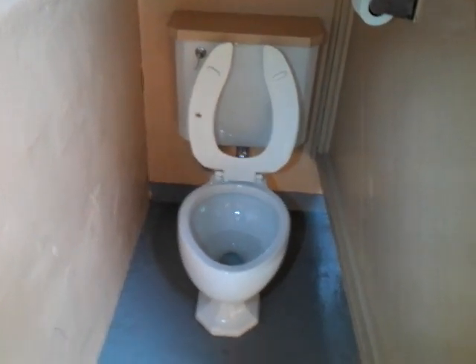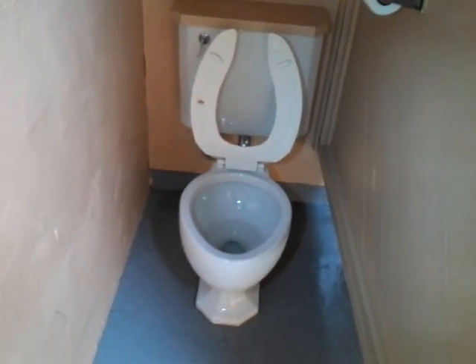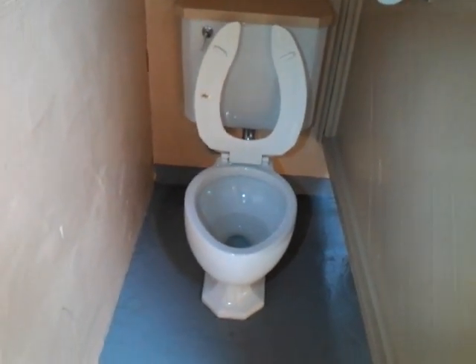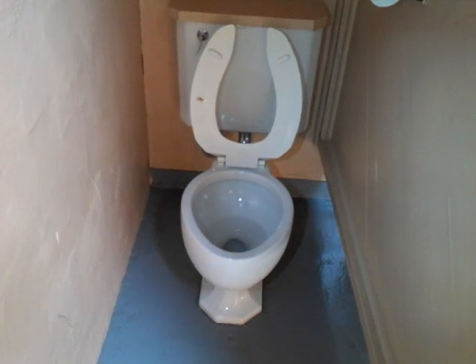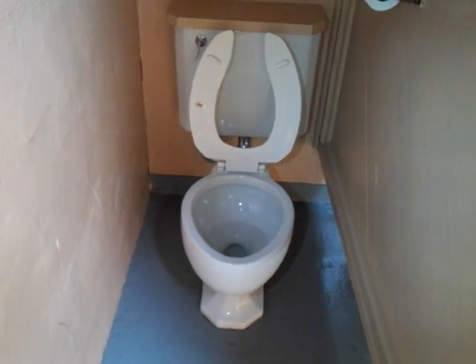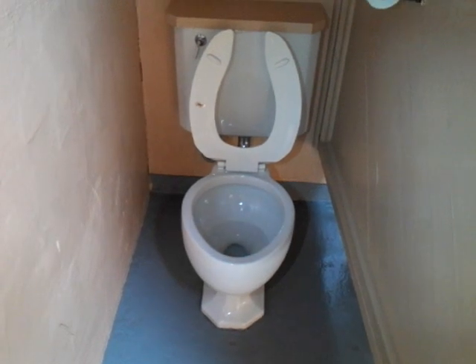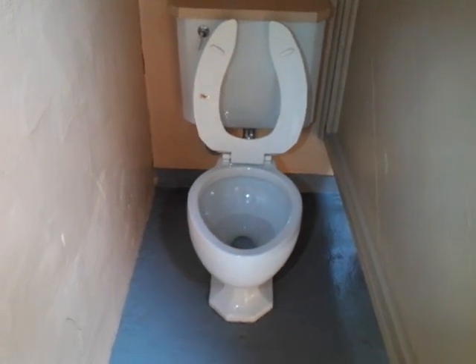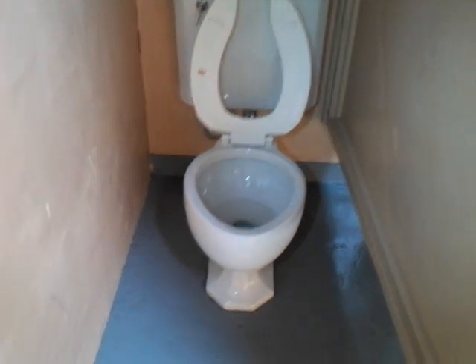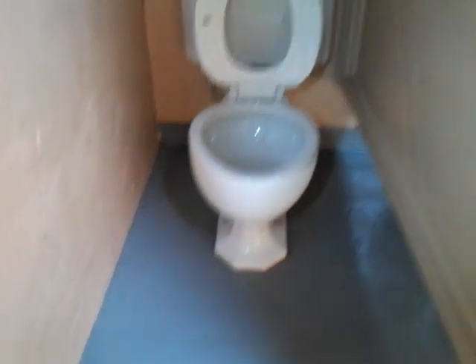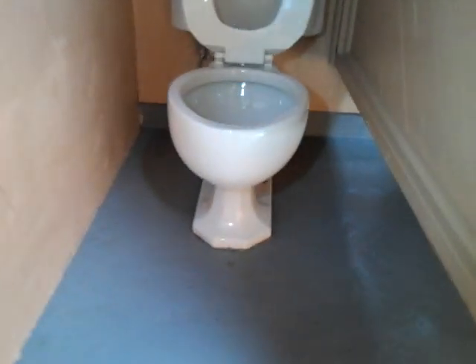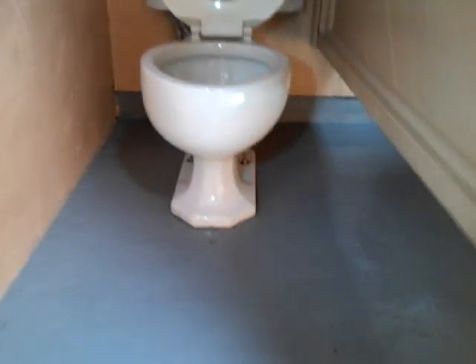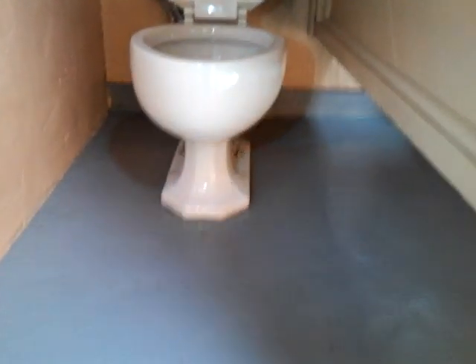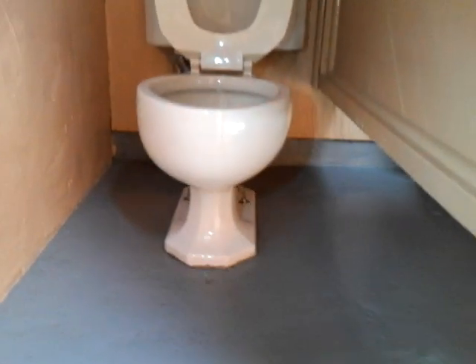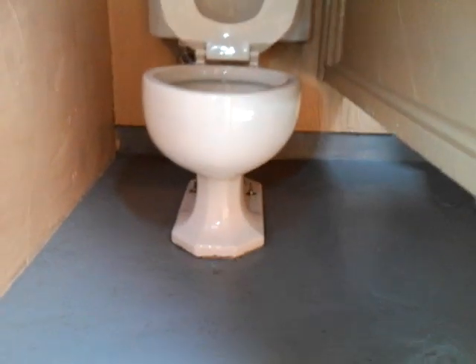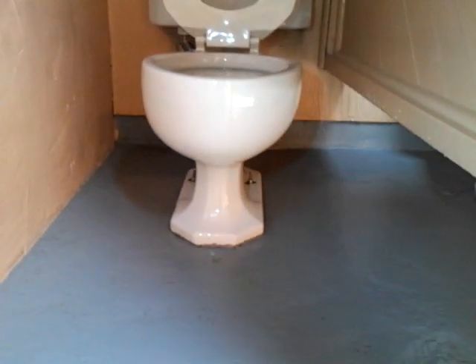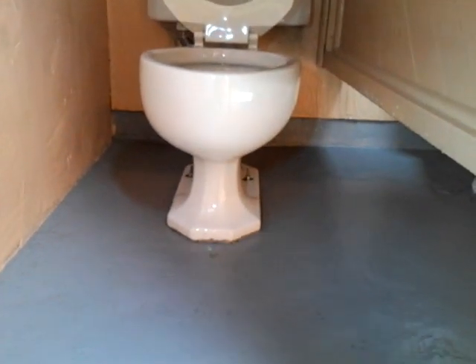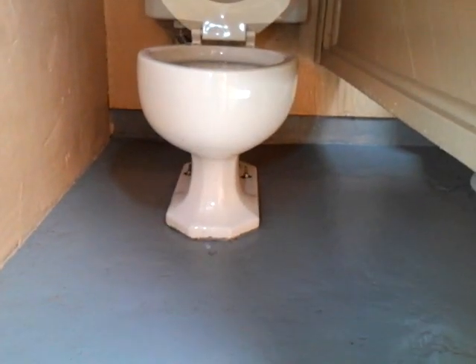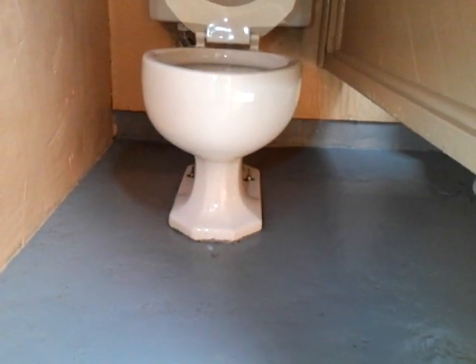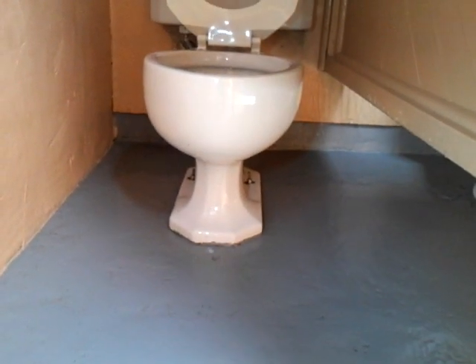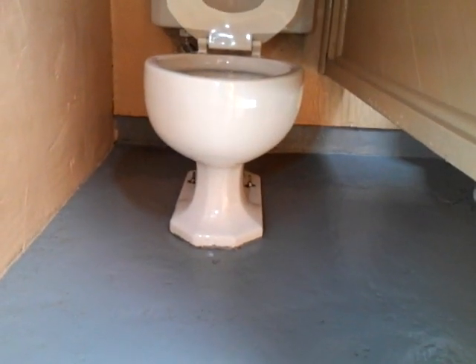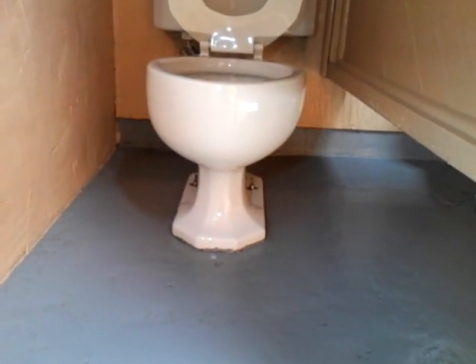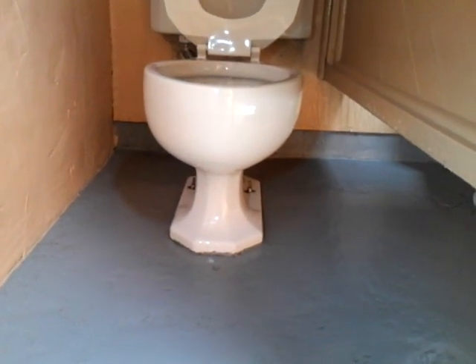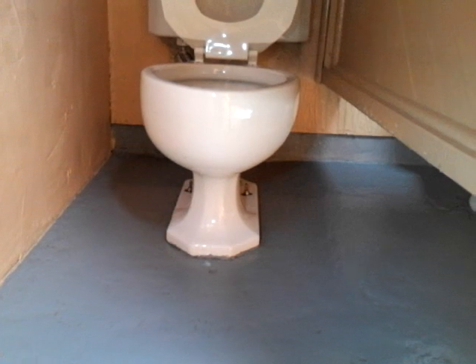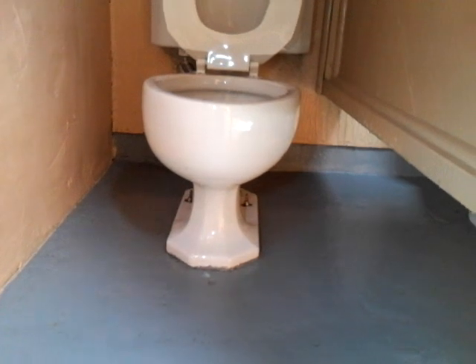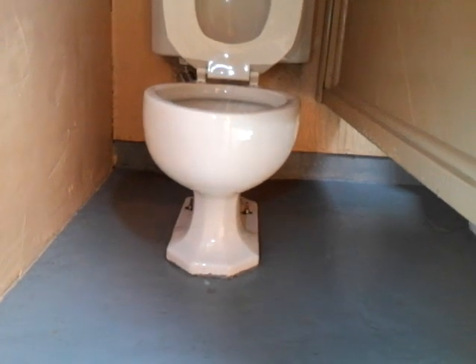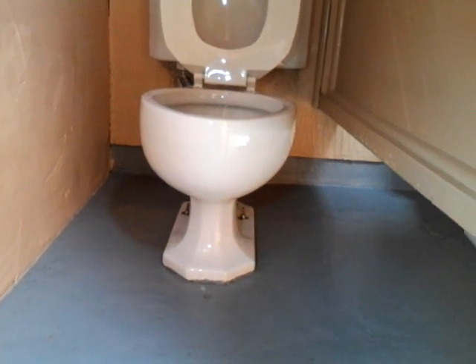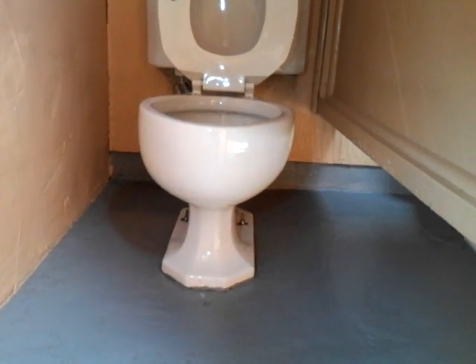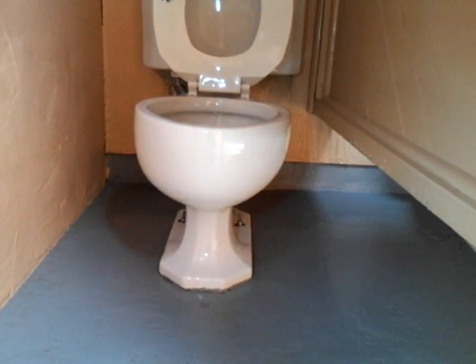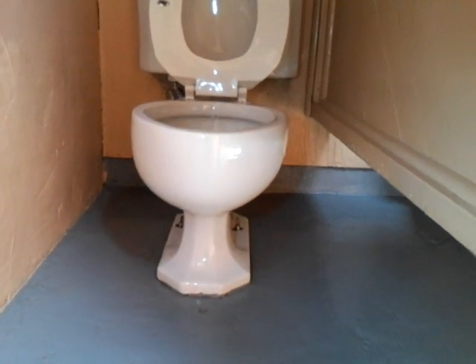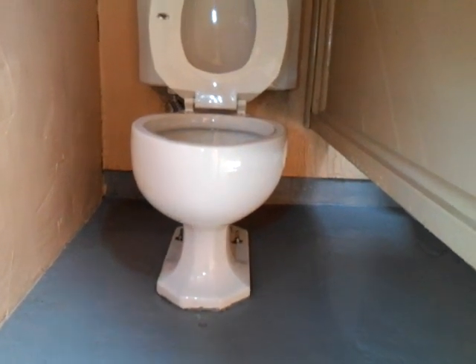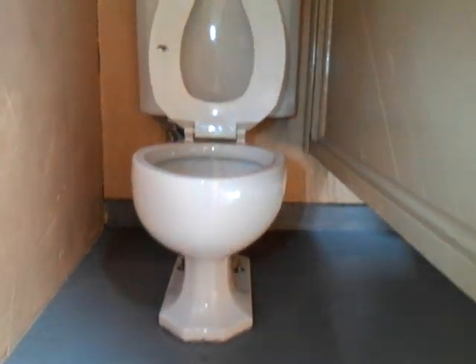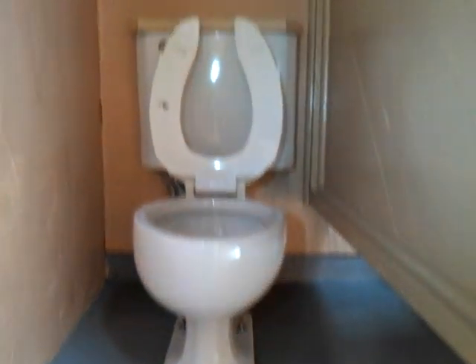Kohler, Brooklands. 1940s, maybe even late 30s.